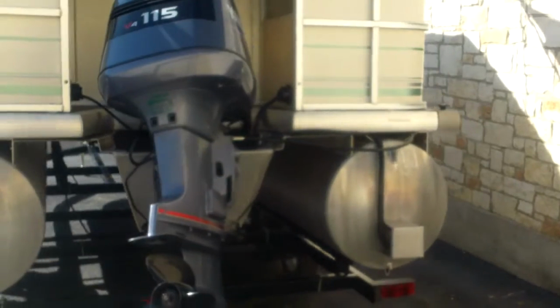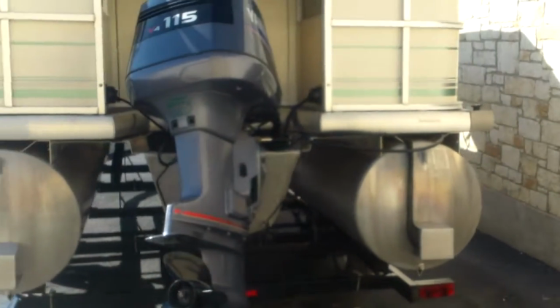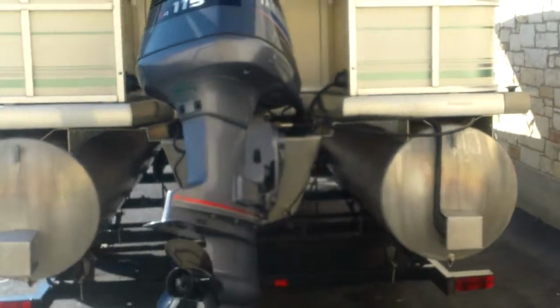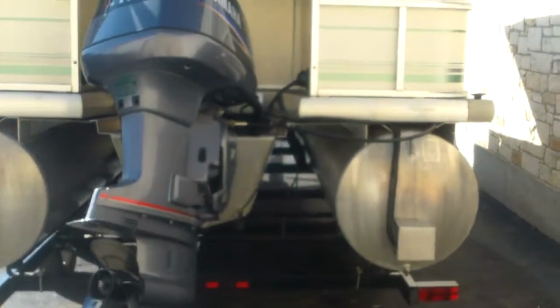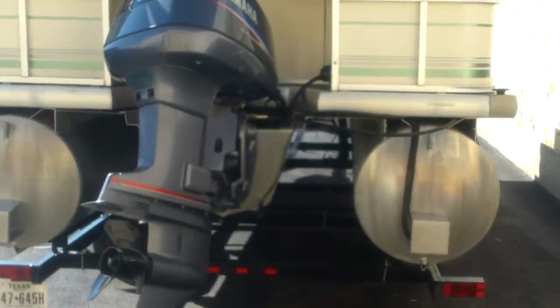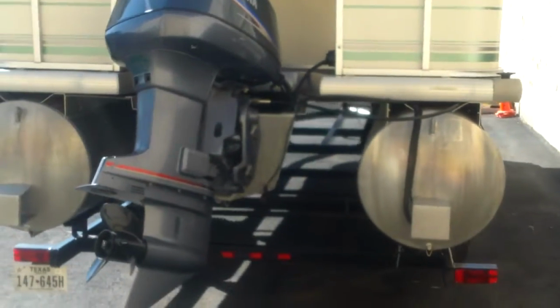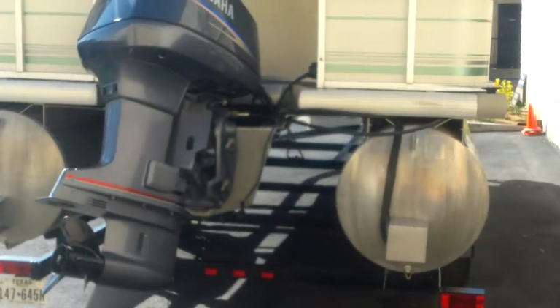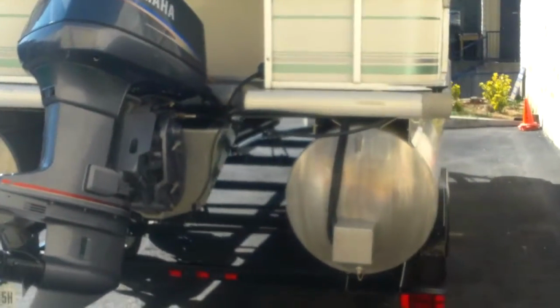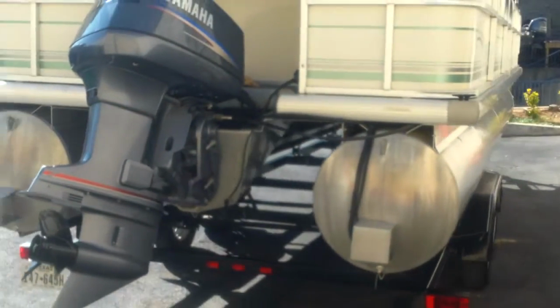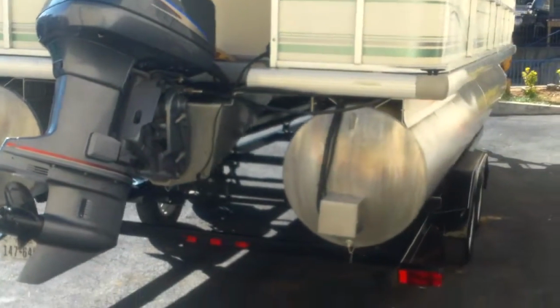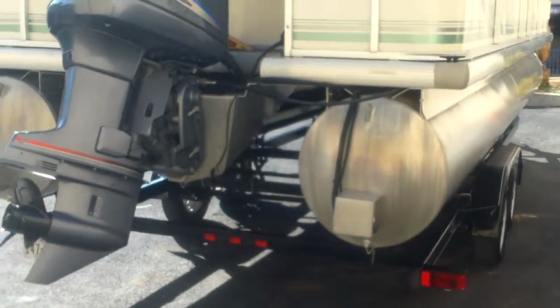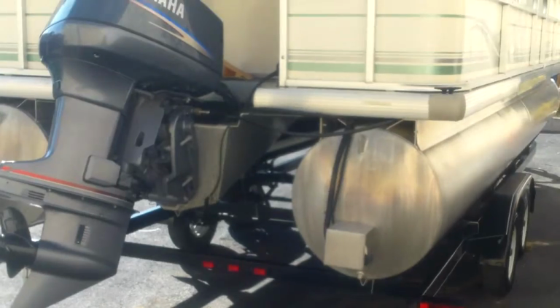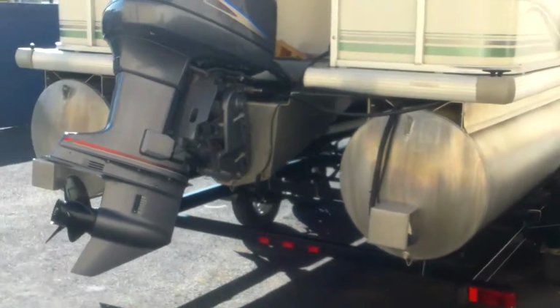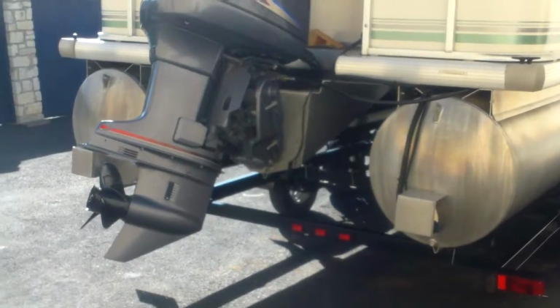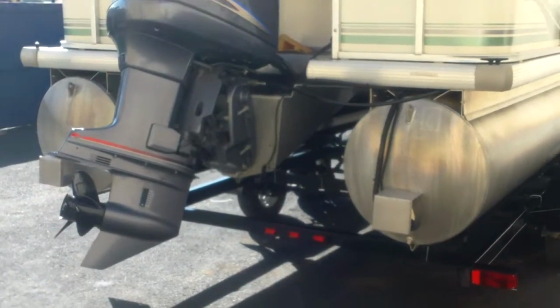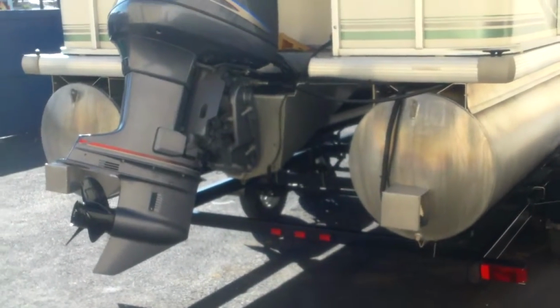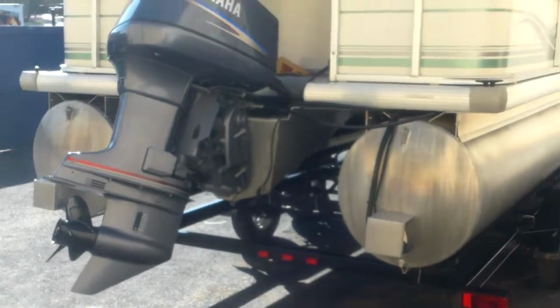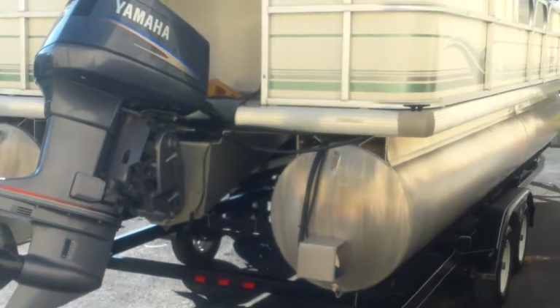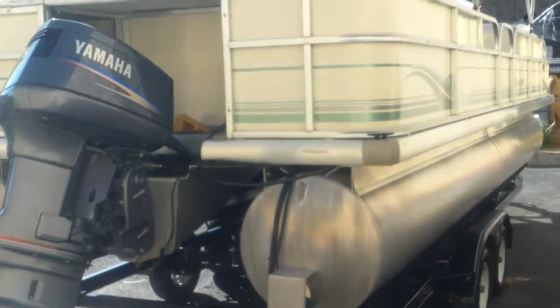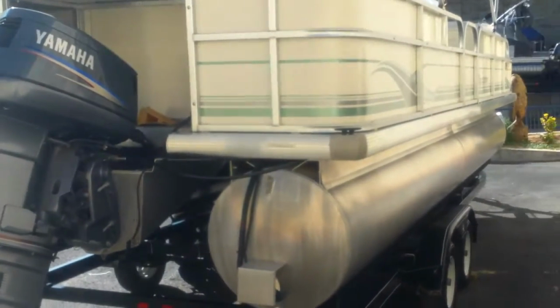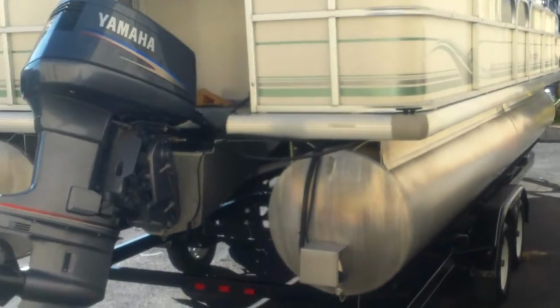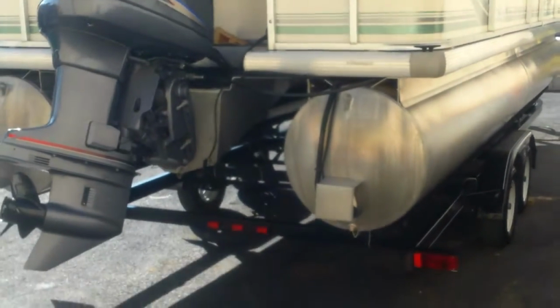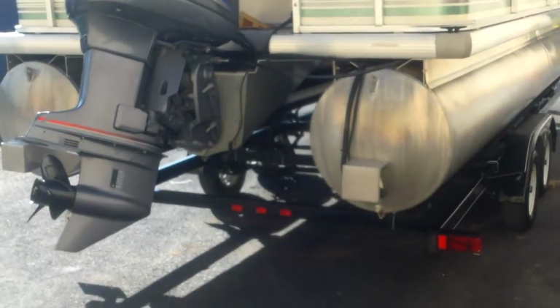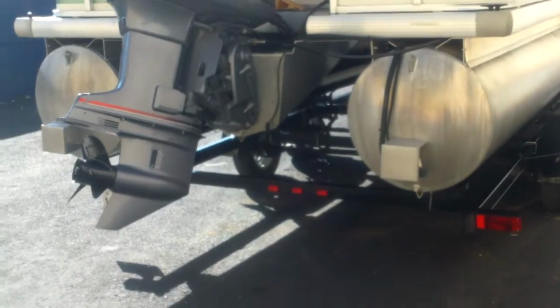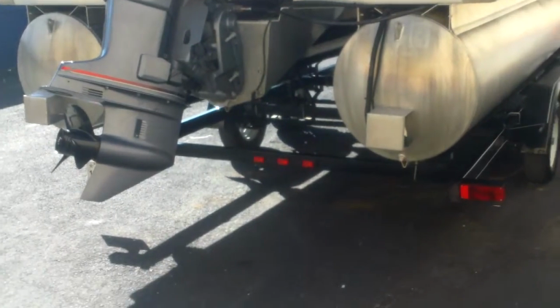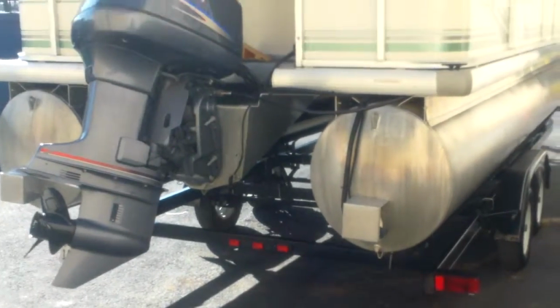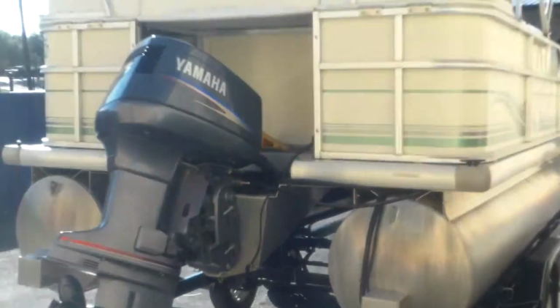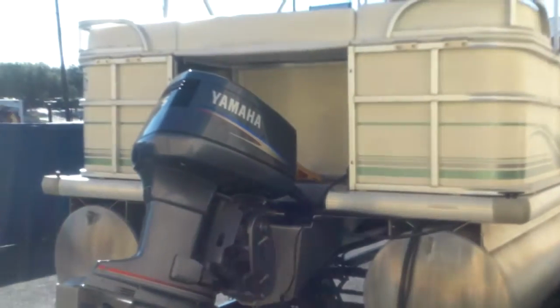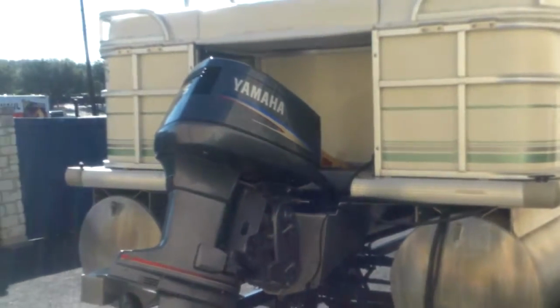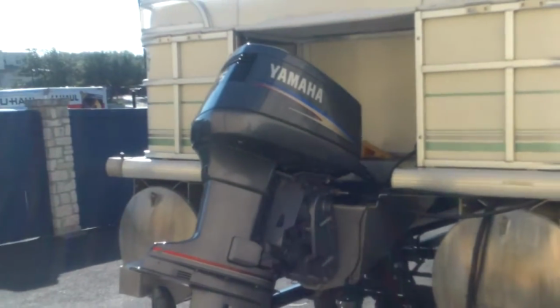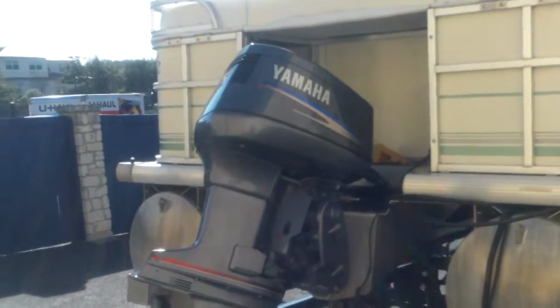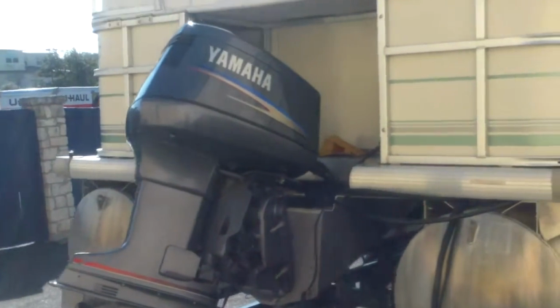We do a full inspection to make sure everything's right — a 51 point inspection on all the functions of the boat. We'll also take you out on the lake and run it for you to make sure you're real happy with it. That's that Yamaha 115 two stroke.